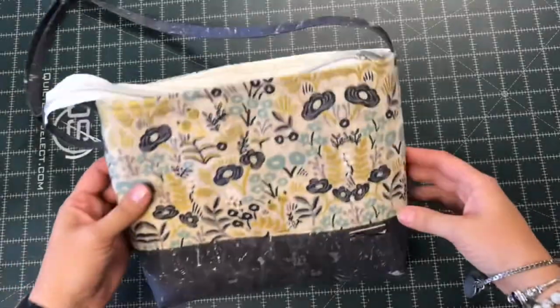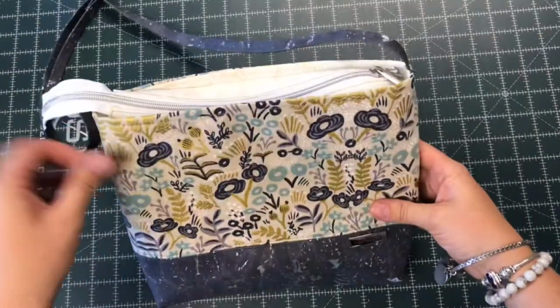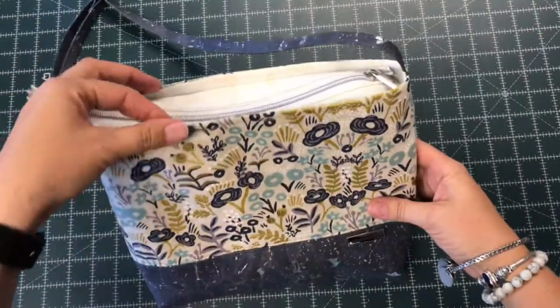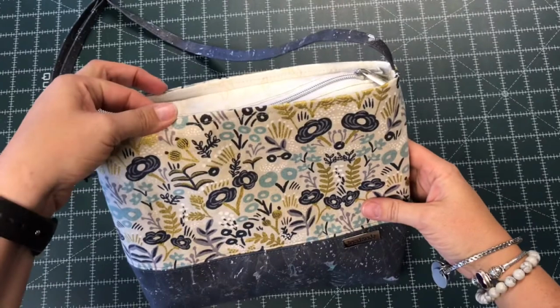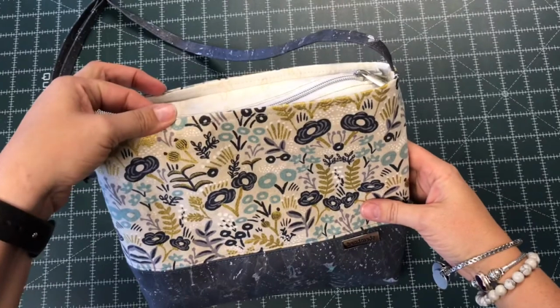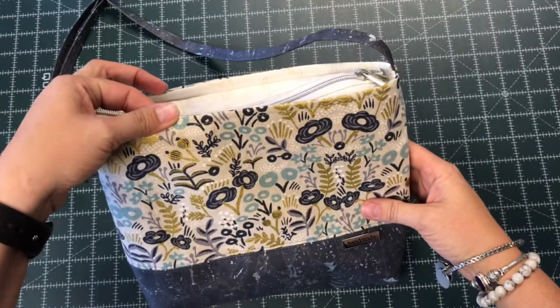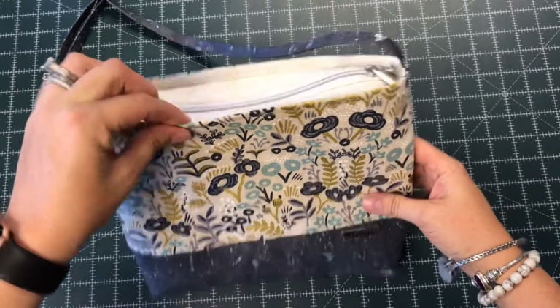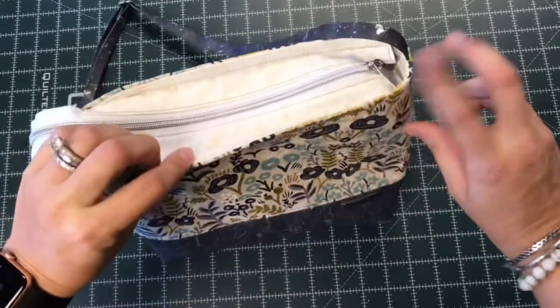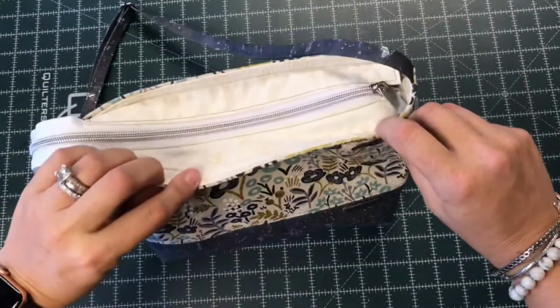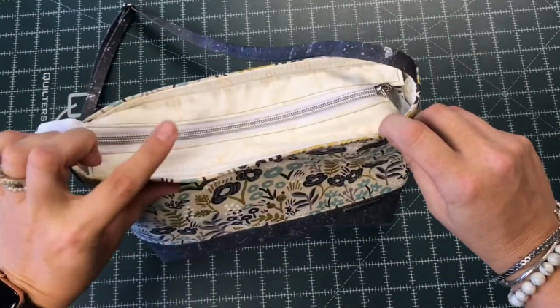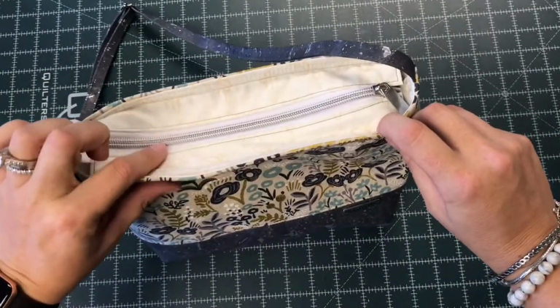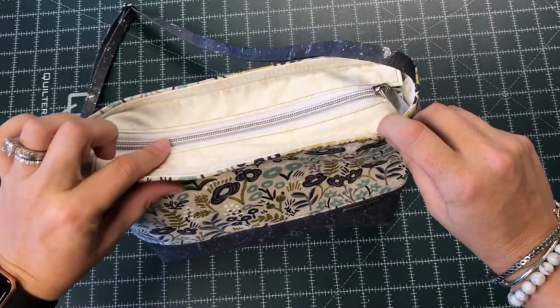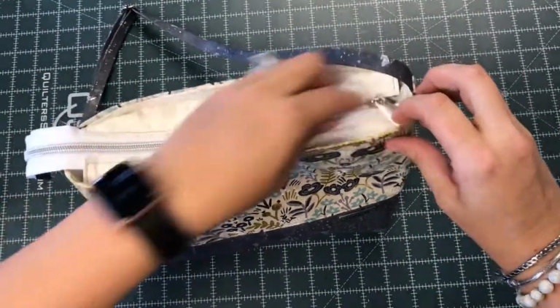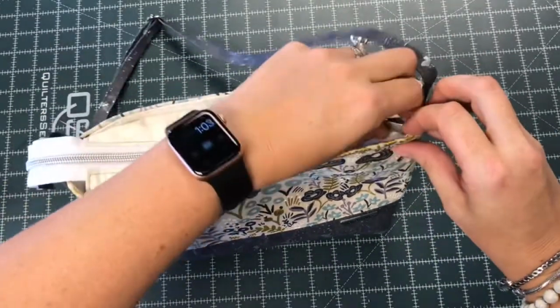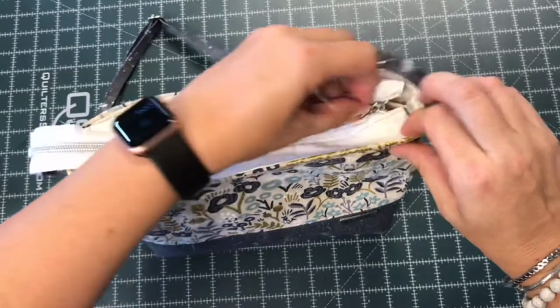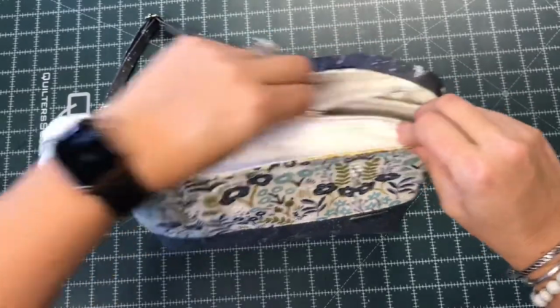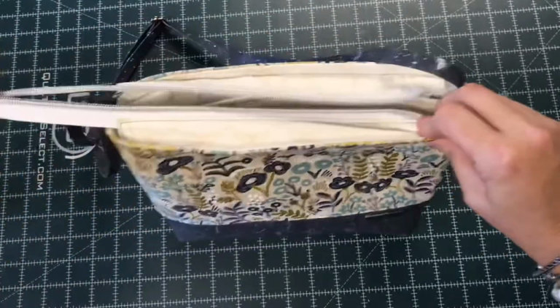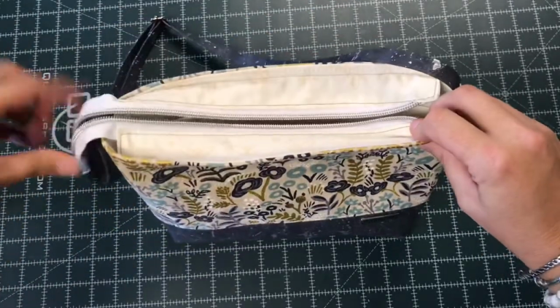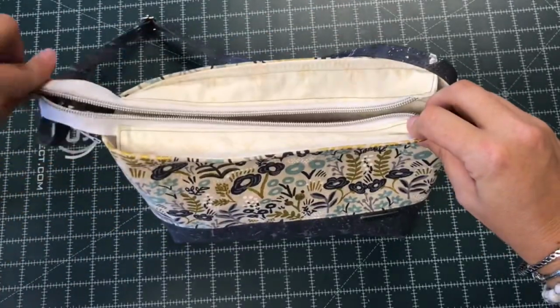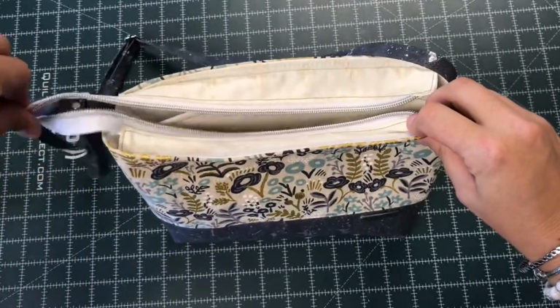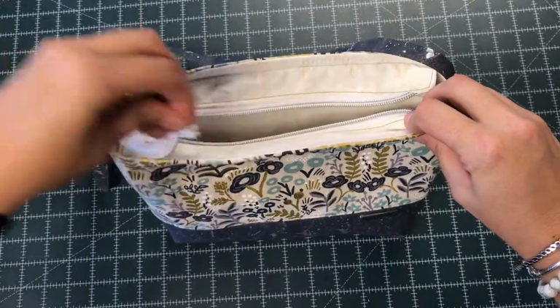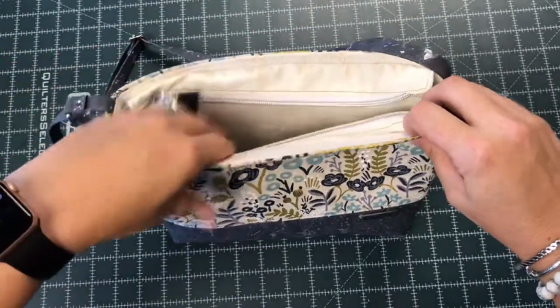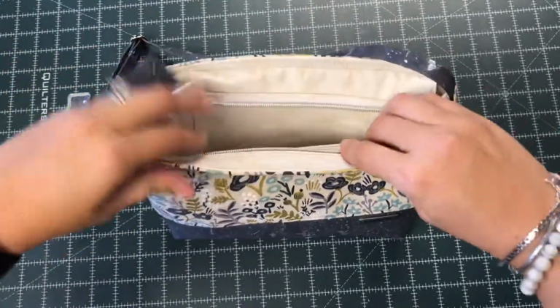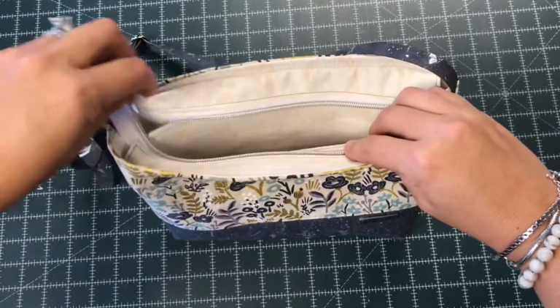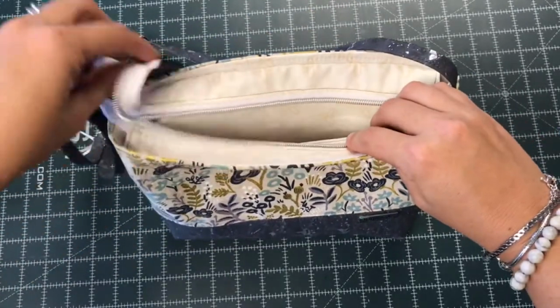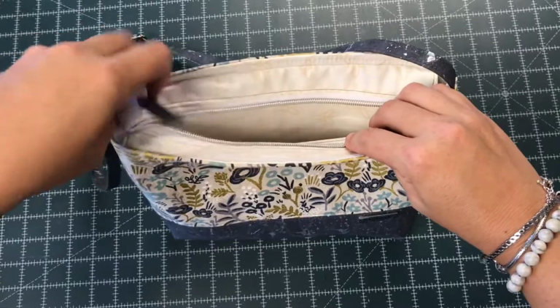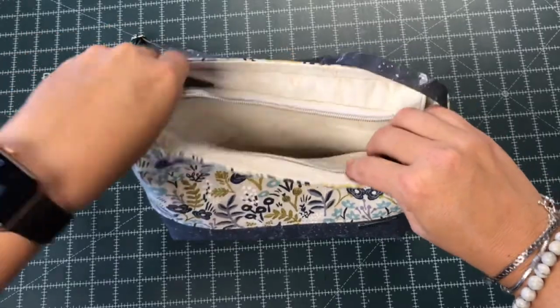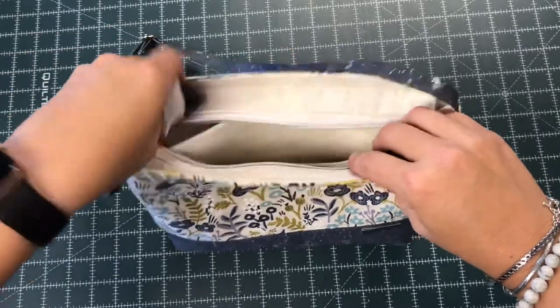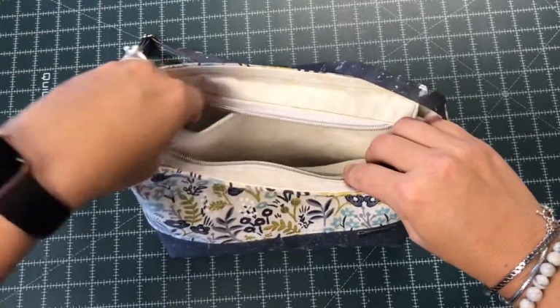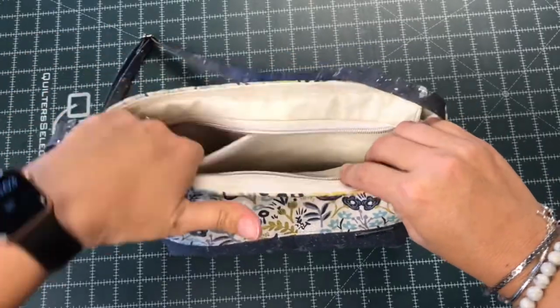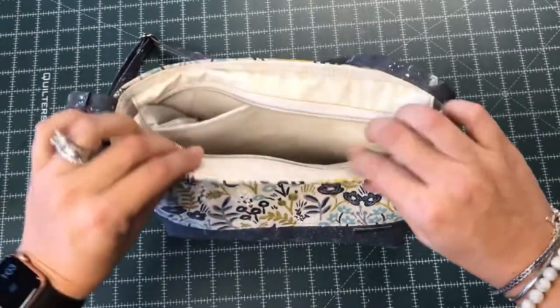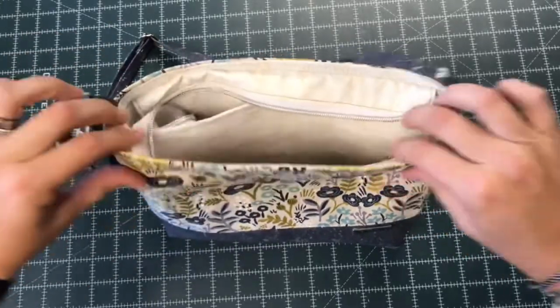As you can see, I've gone ahead and finished up my top stitching. I chose to do a quarter-inch top stitch, which is what I normally do. My zipper is closed right now, but while I'm doing my top stitching, I always keep it open and tuck the zipper tail down in and keep my handle facing outward.